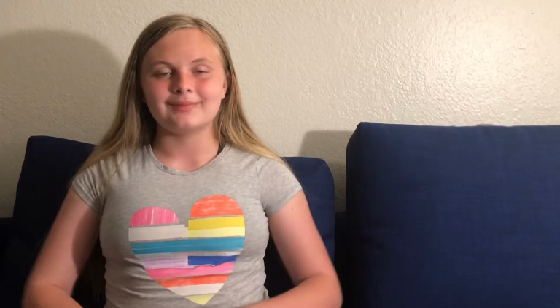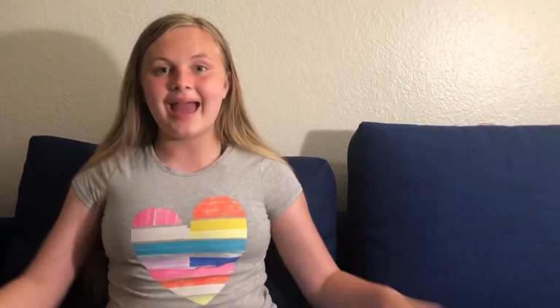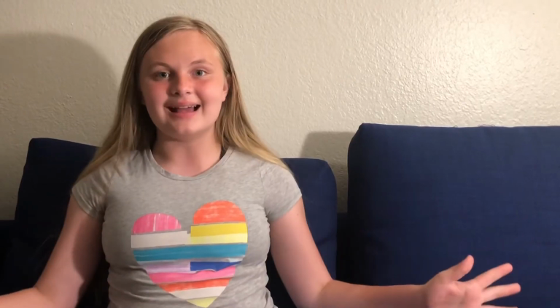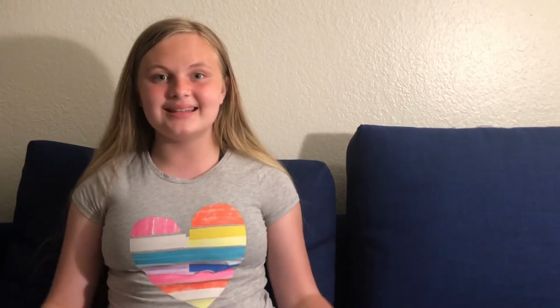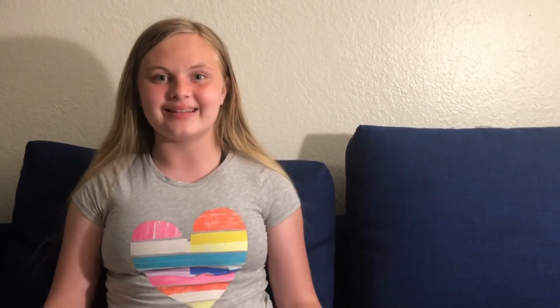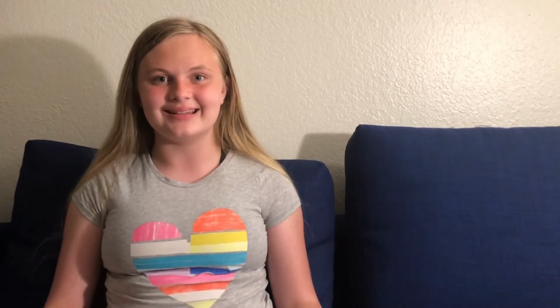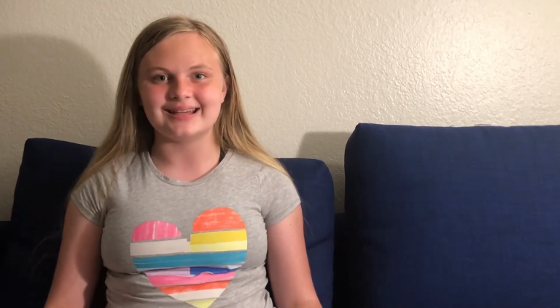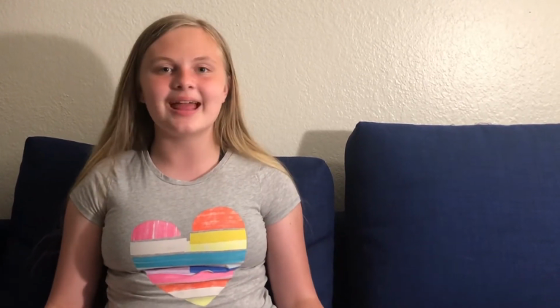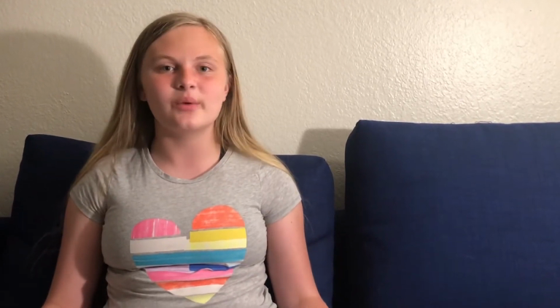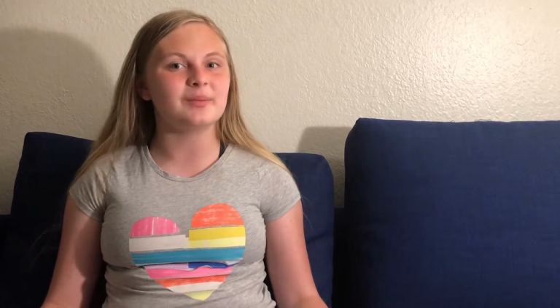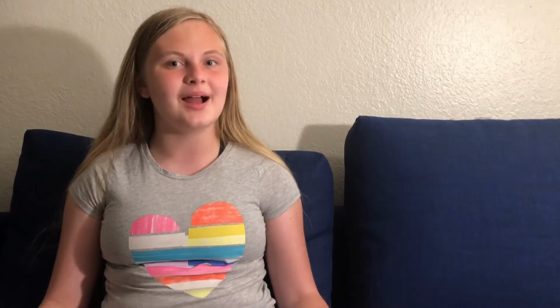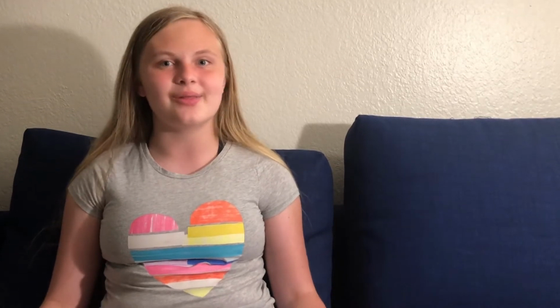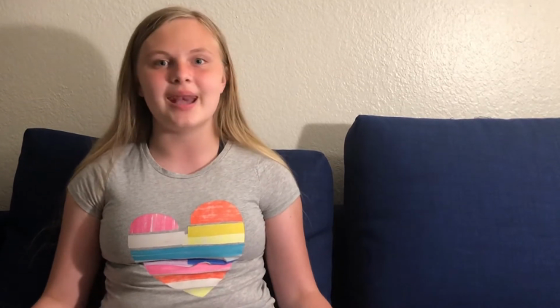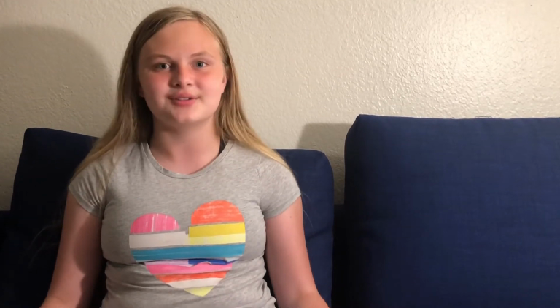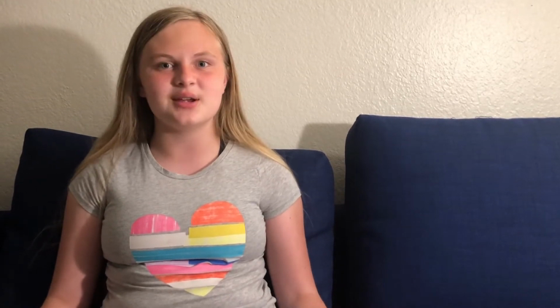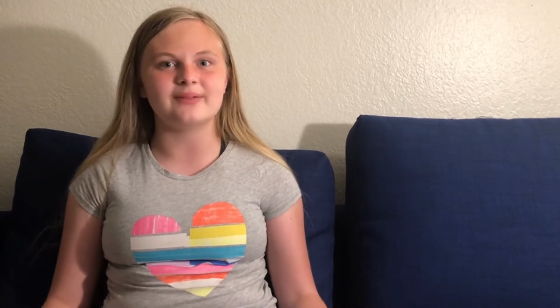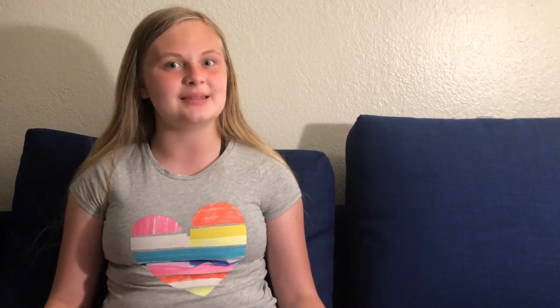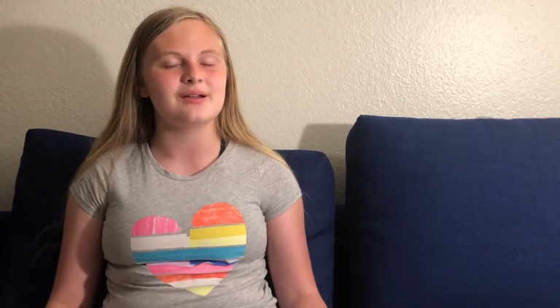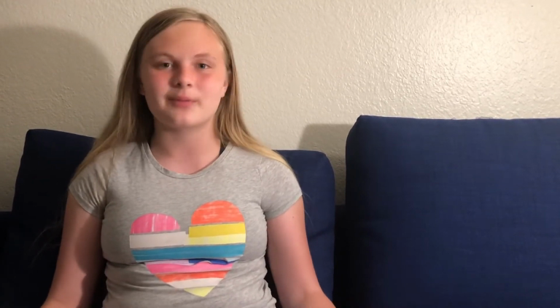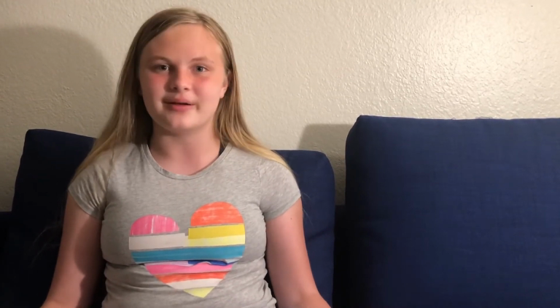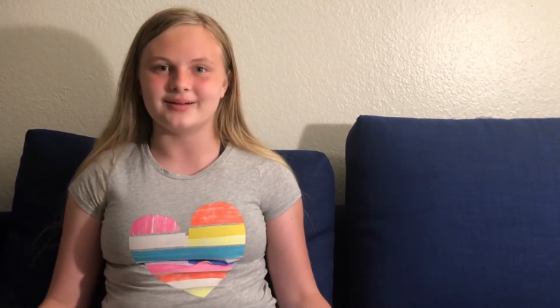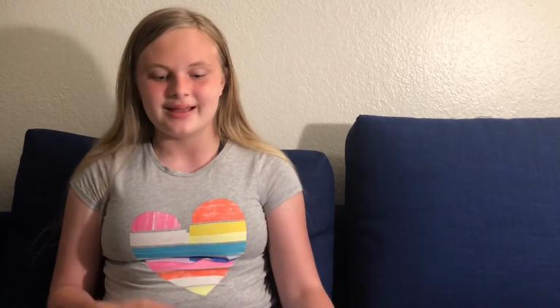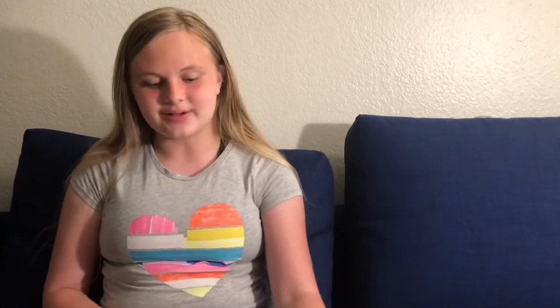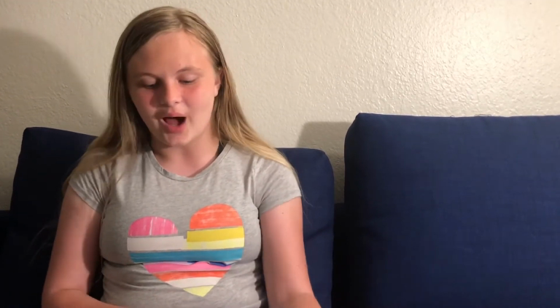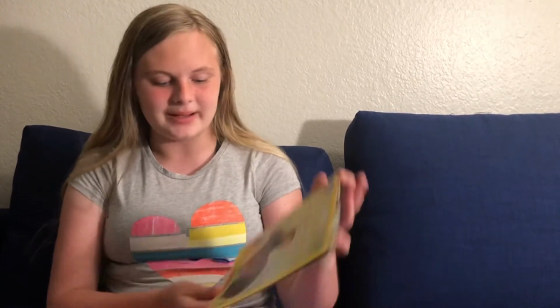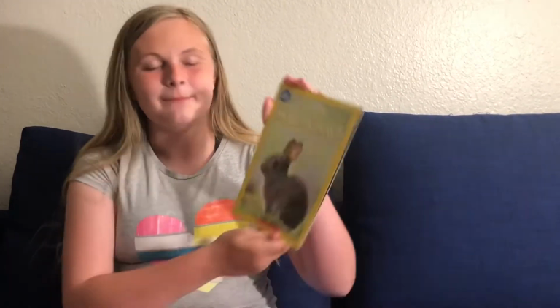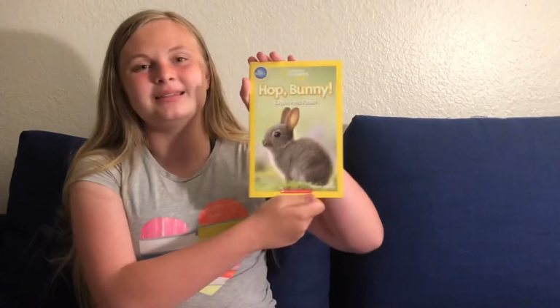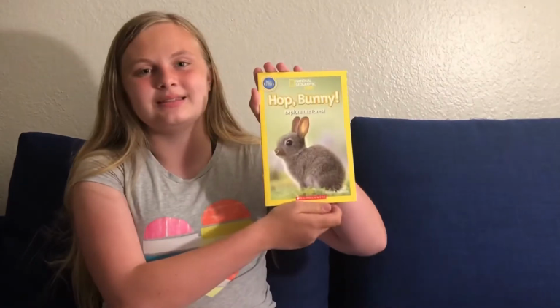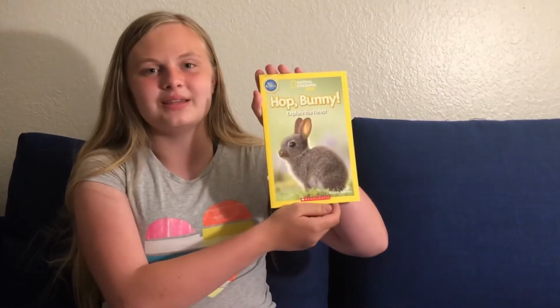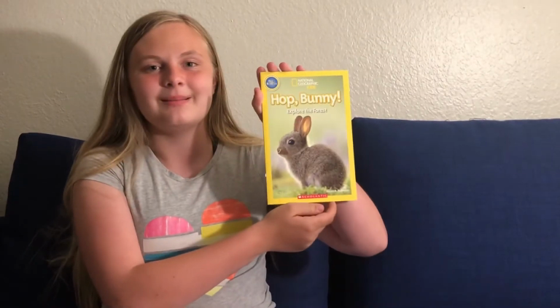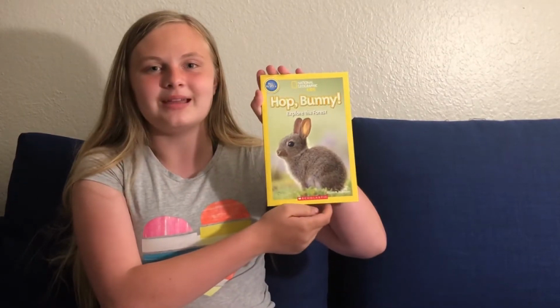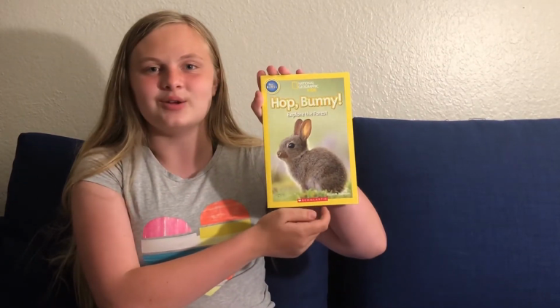Hey guys, it's Kendall and the Scientist and today we will be reading another National Geographic kids book for pre-readers. It is called Hot Bunny by Susan B. Newman.